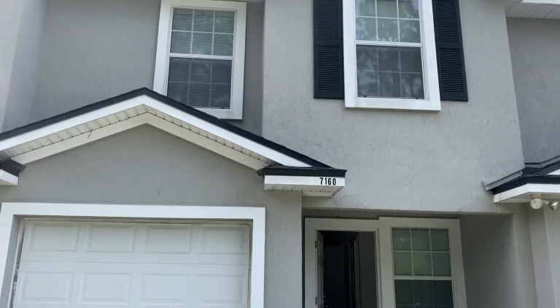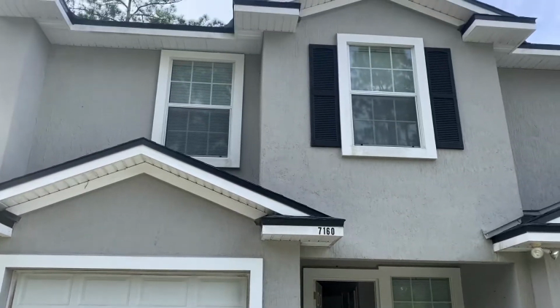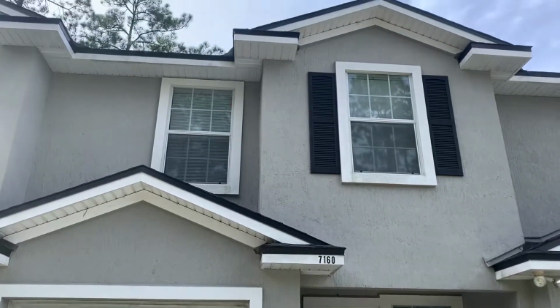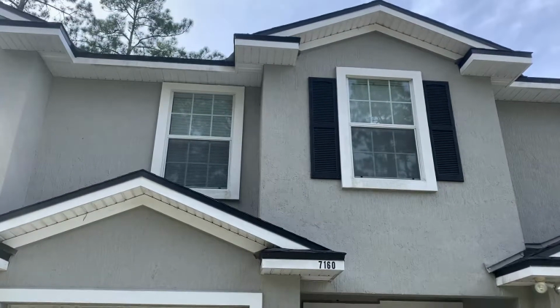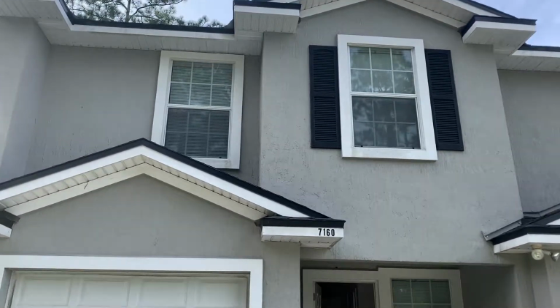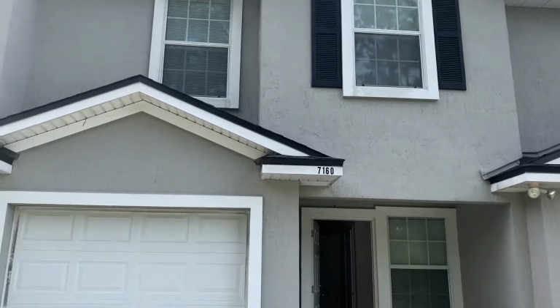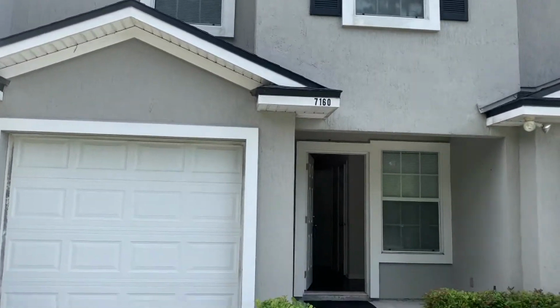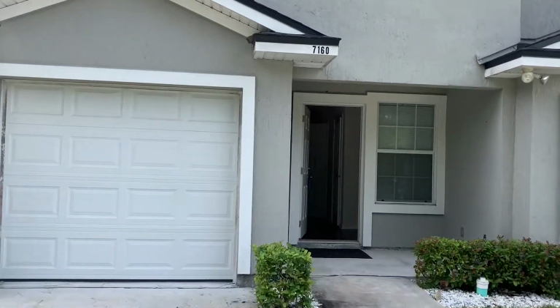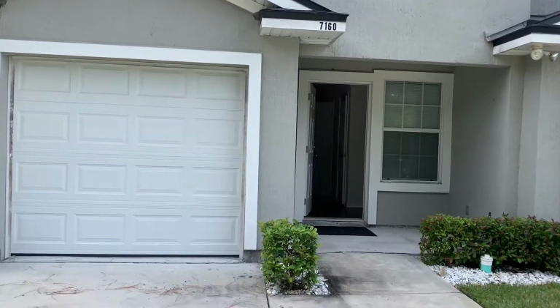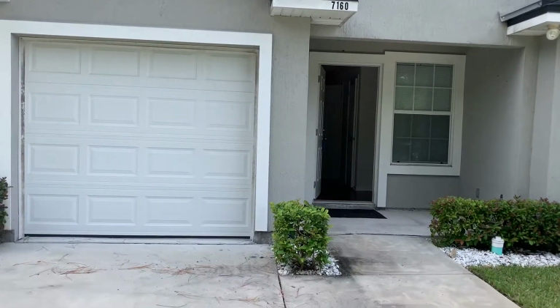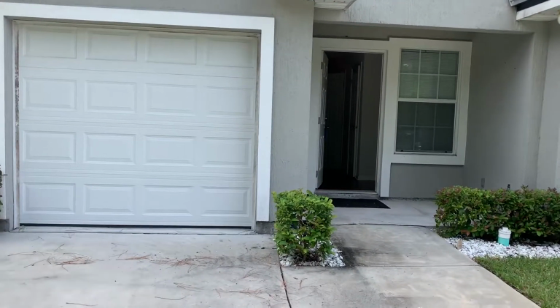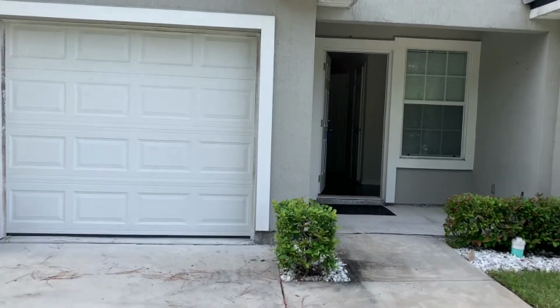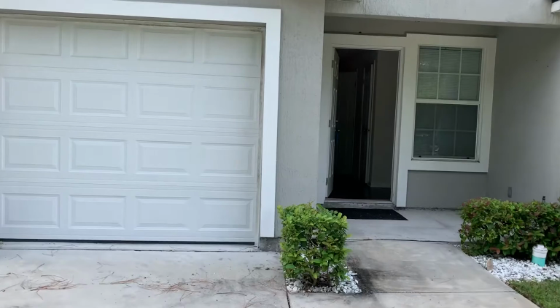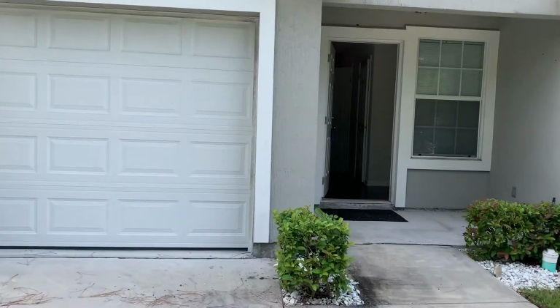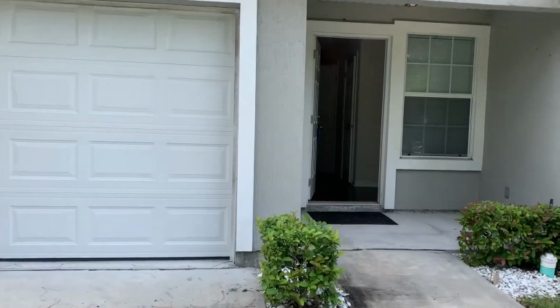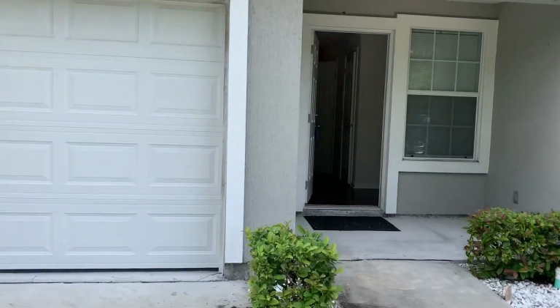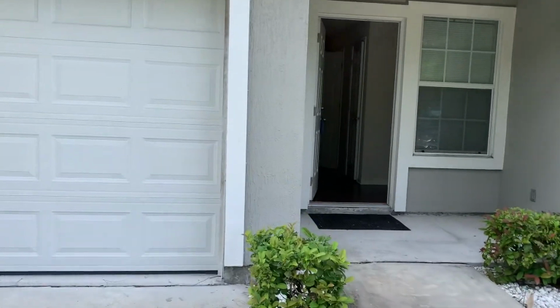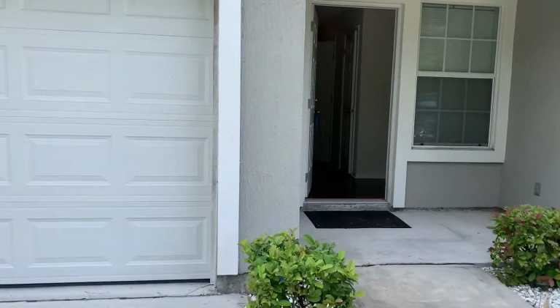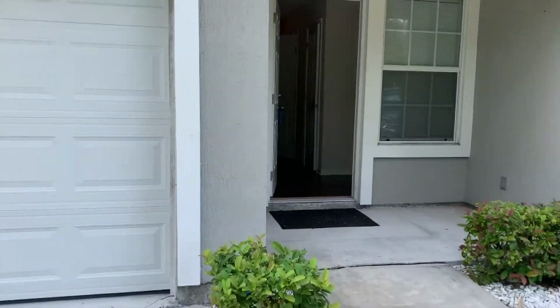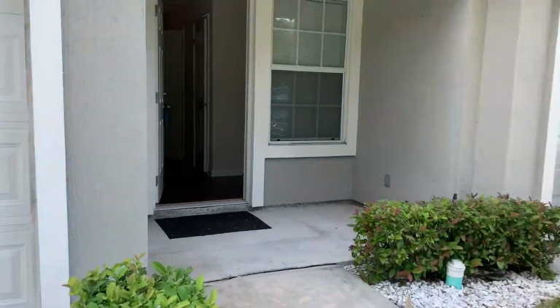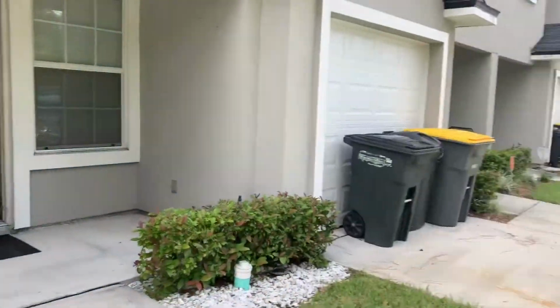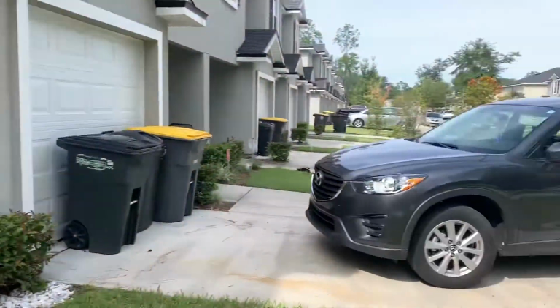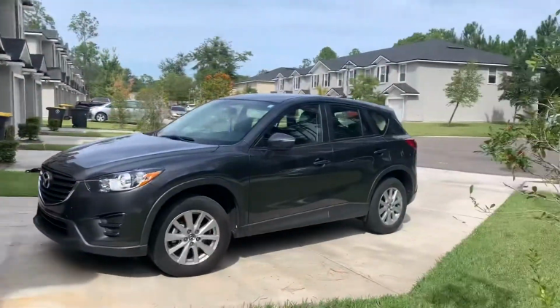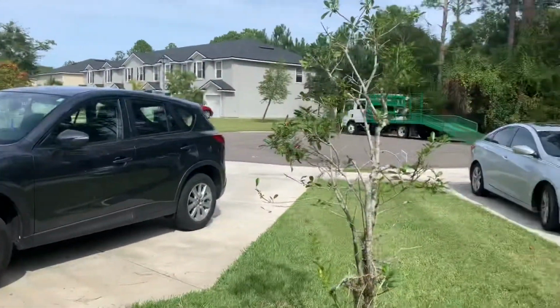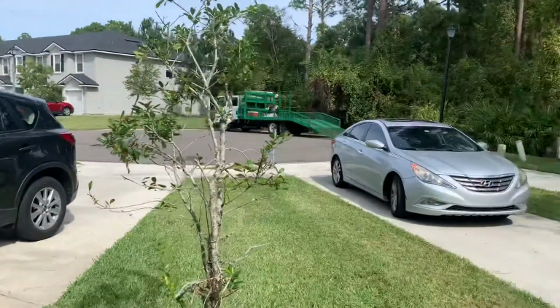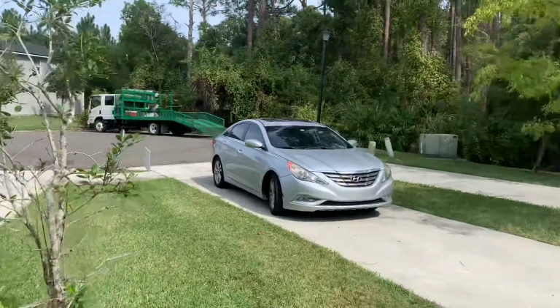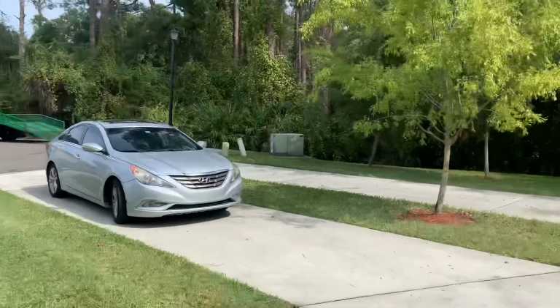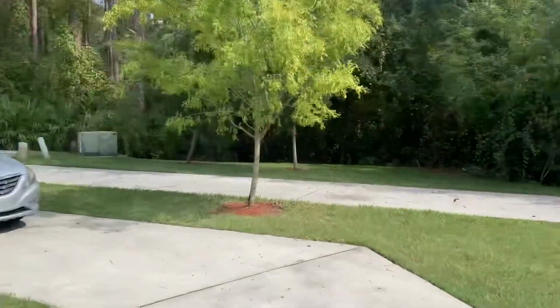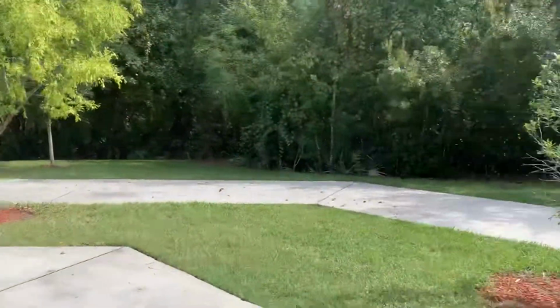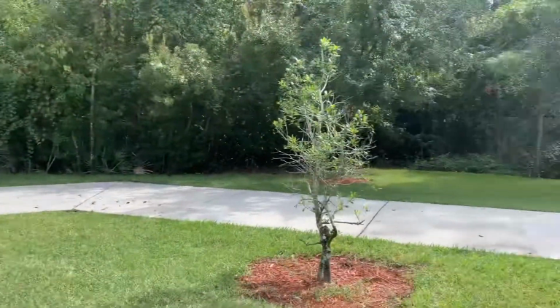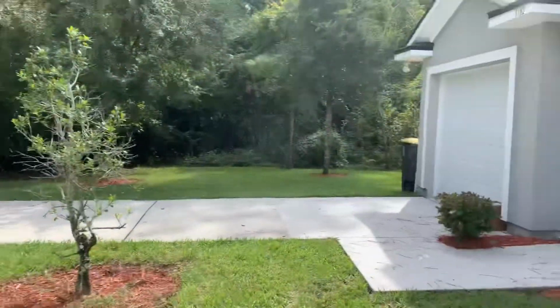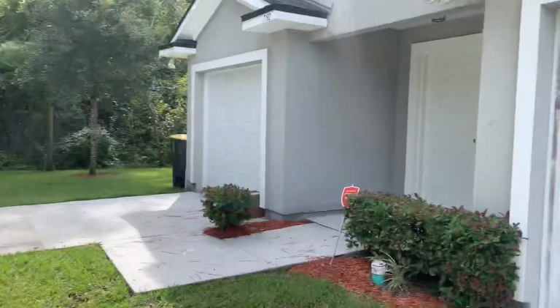Hi, this is Candace with JWB. We're here at 7160 Timmerman Lane to do a final walk on a three-bedroom, two-and-a-half bath property turn here in Jacksonville, Florida. As we stand at the front of the home, we have a view of the street here.